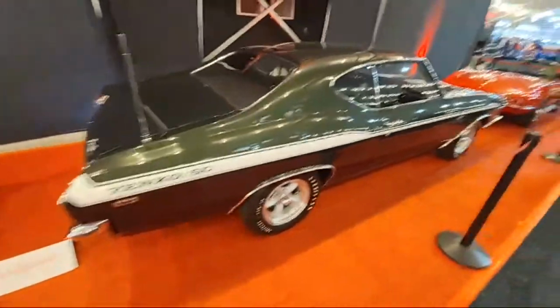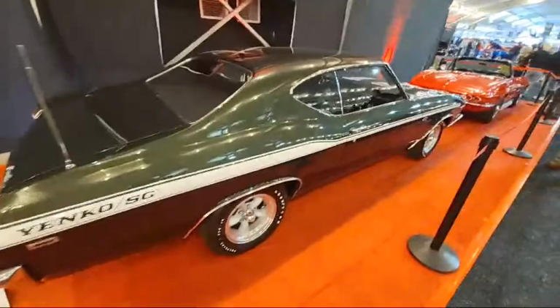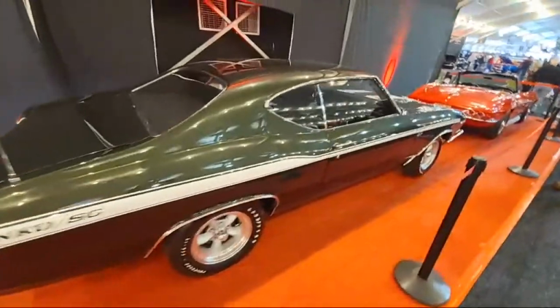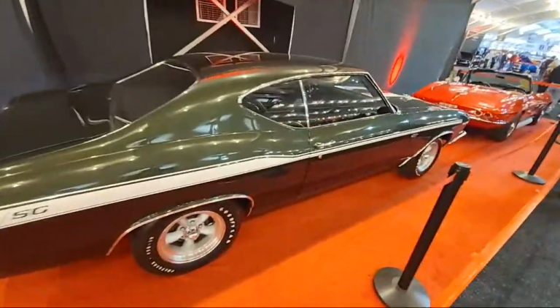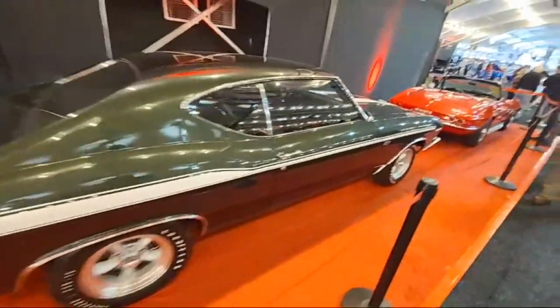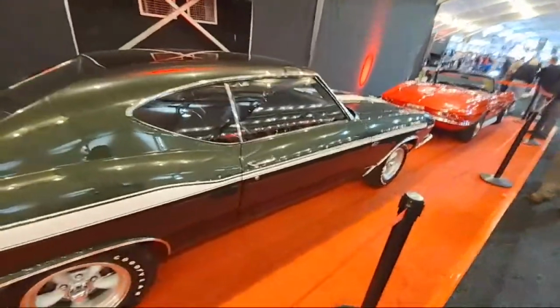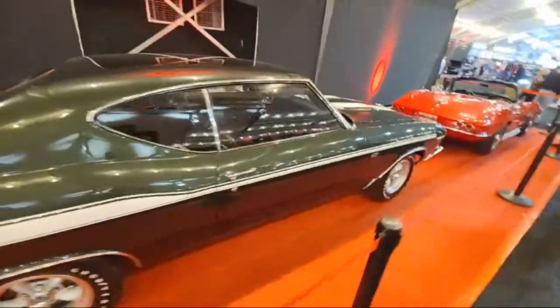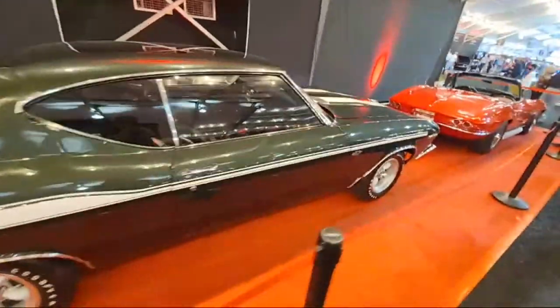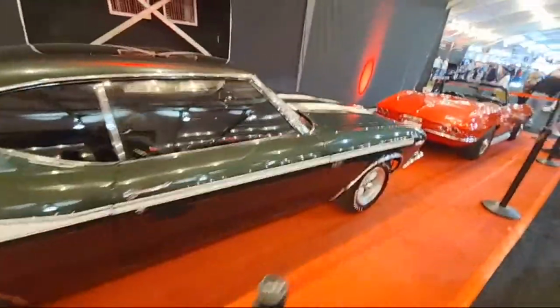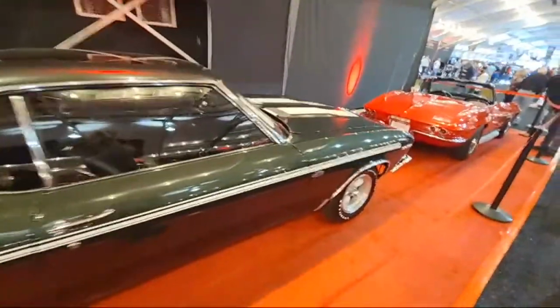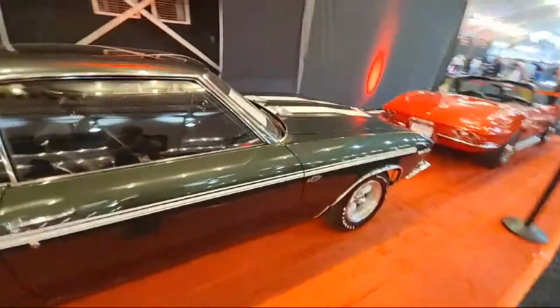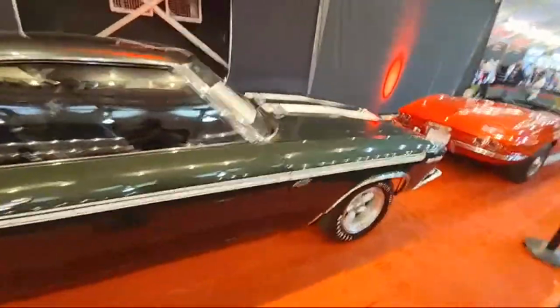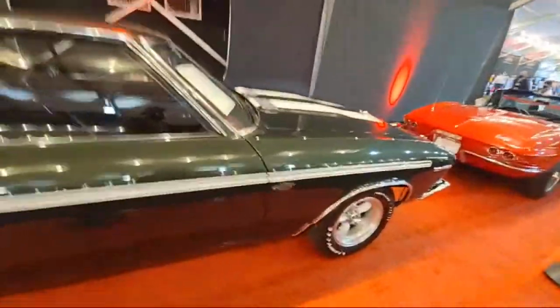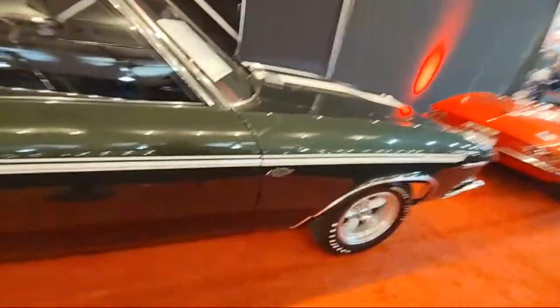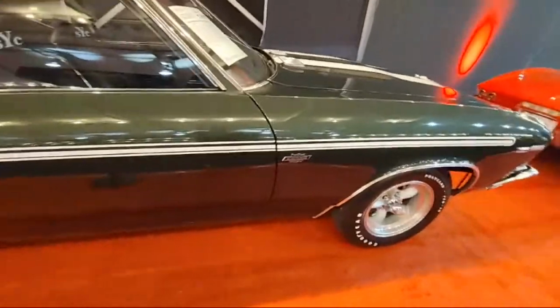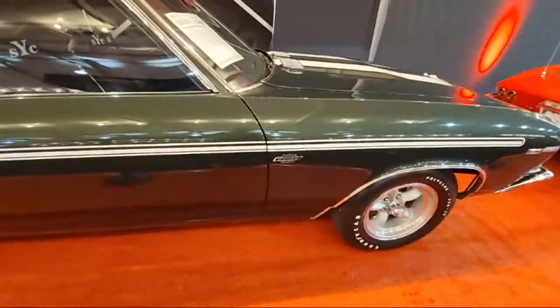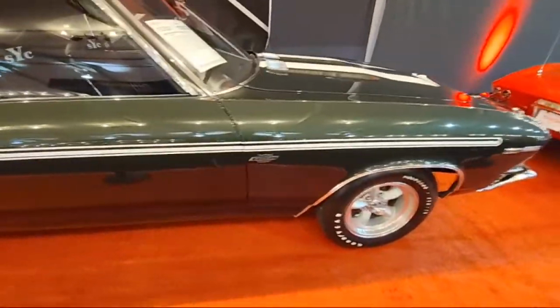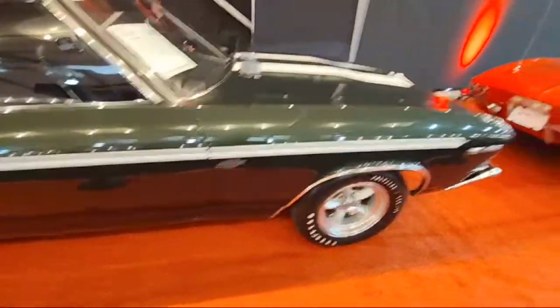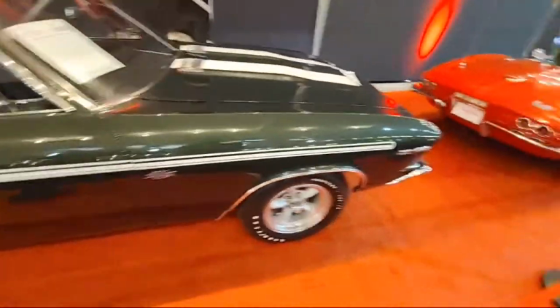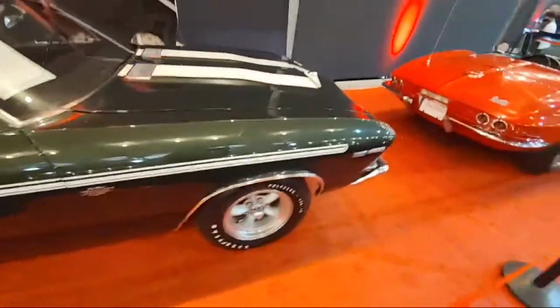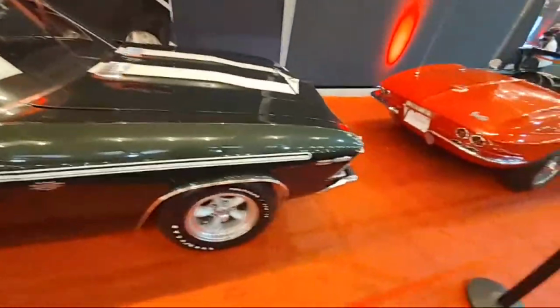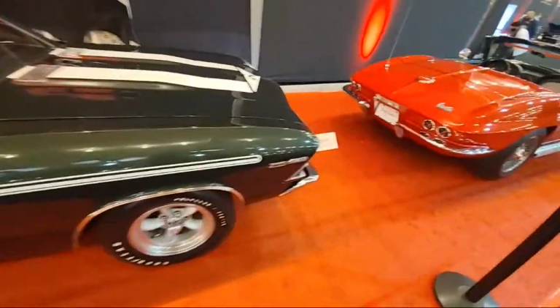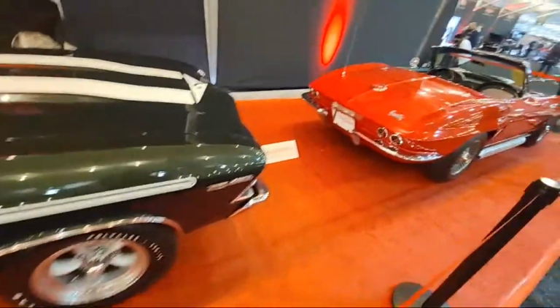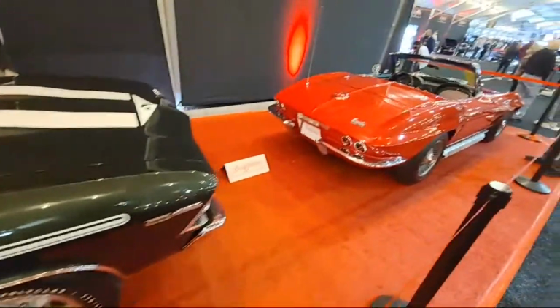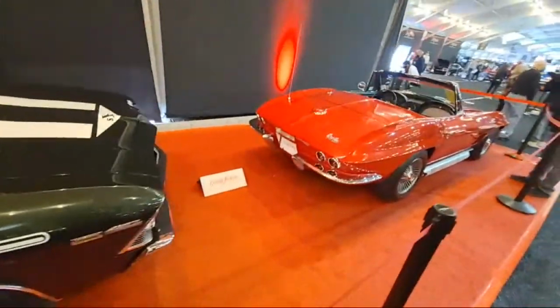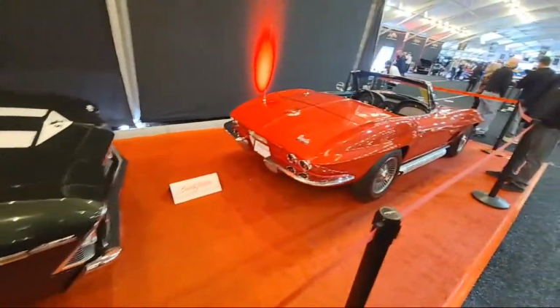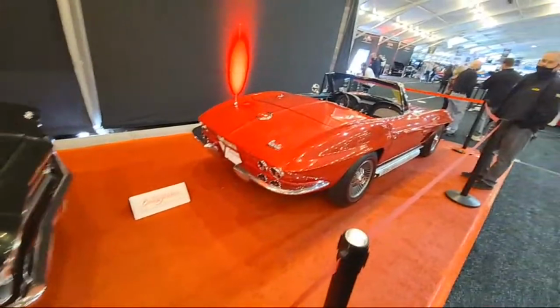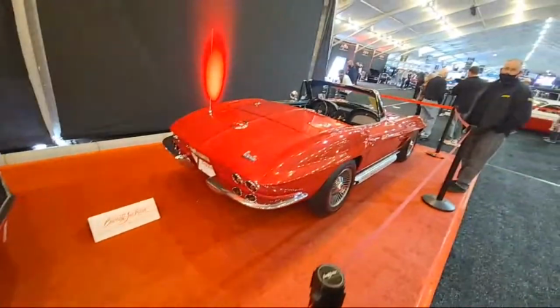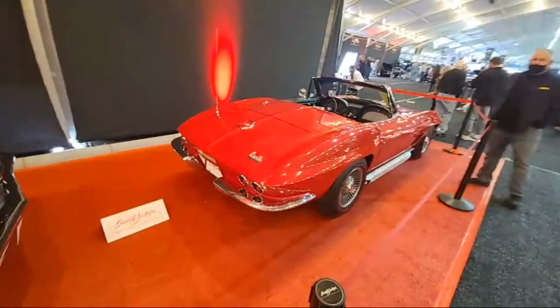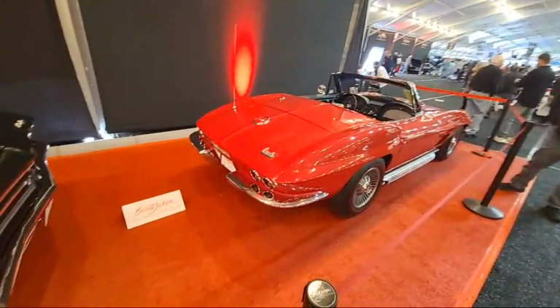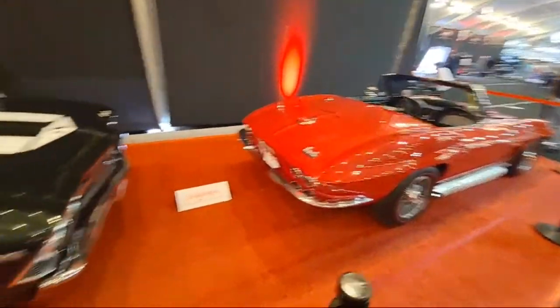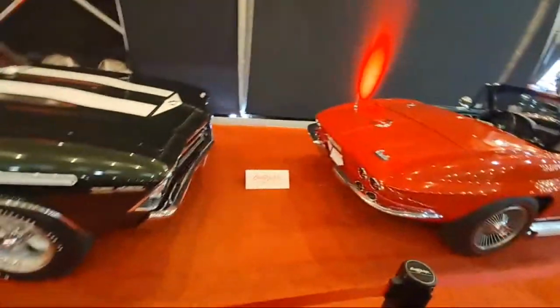This here is rare too. It's got the badge. Go to that auction.